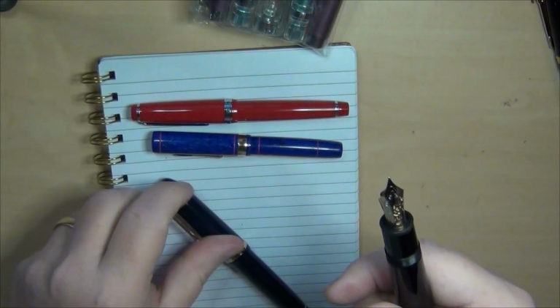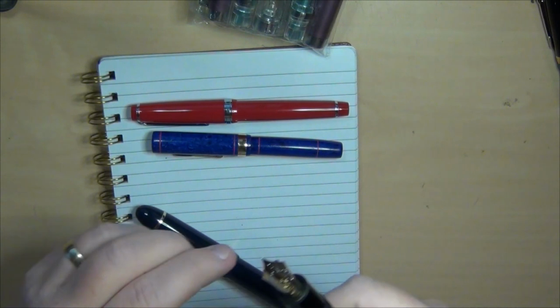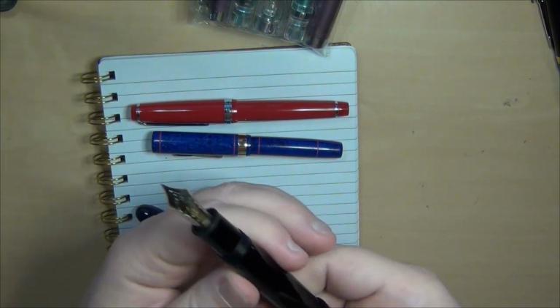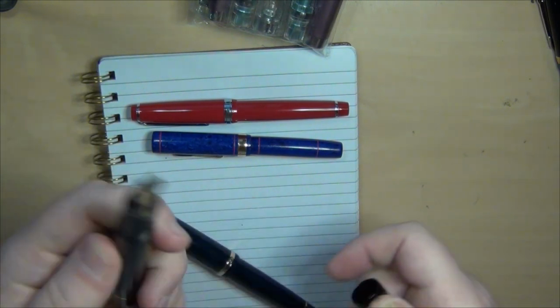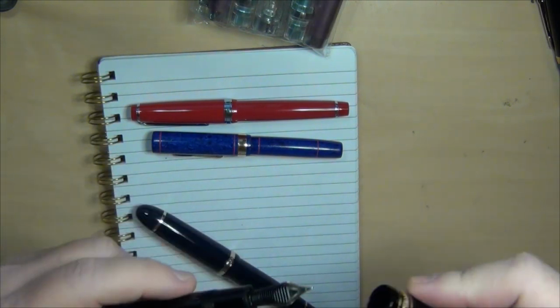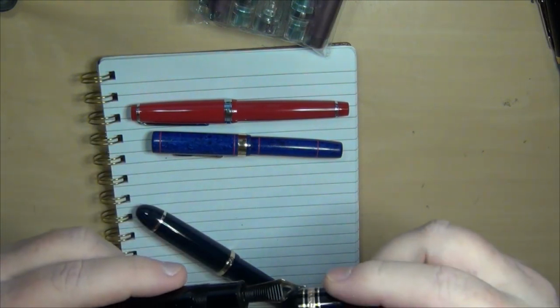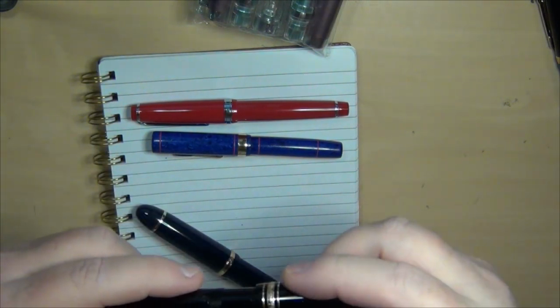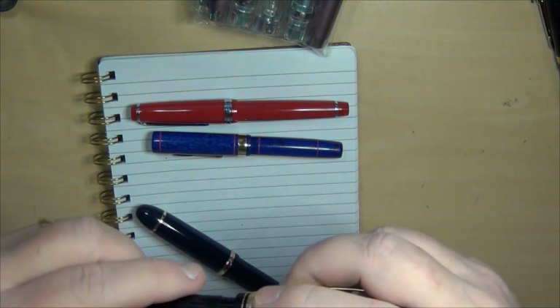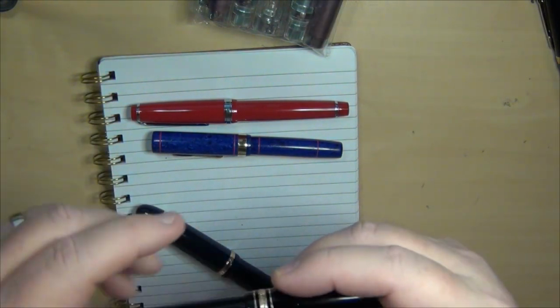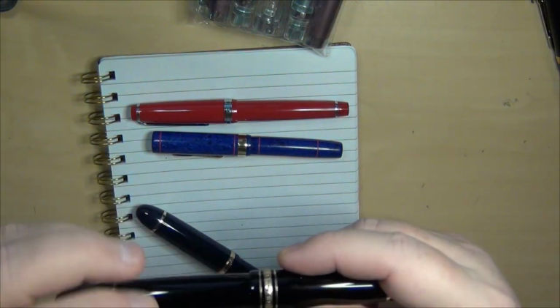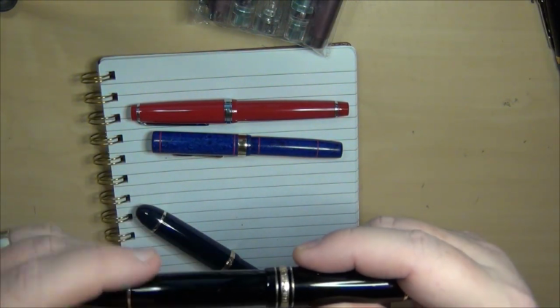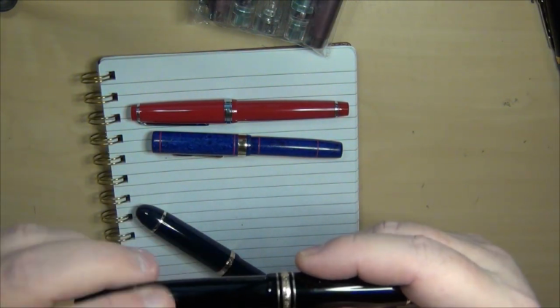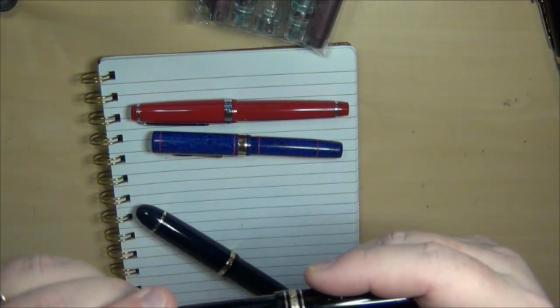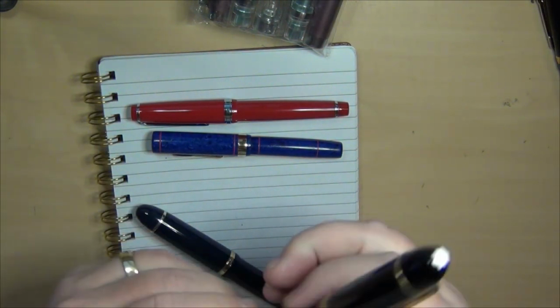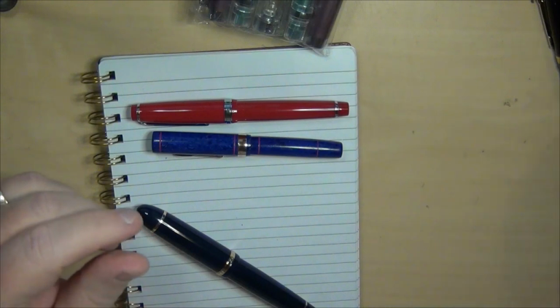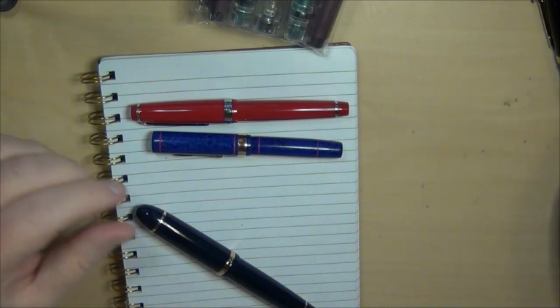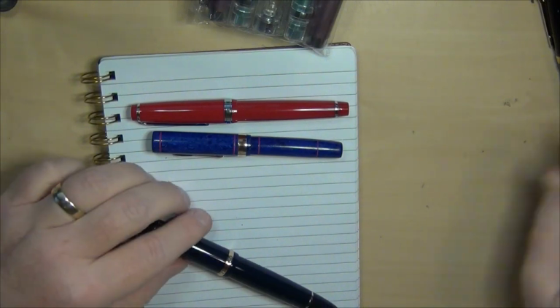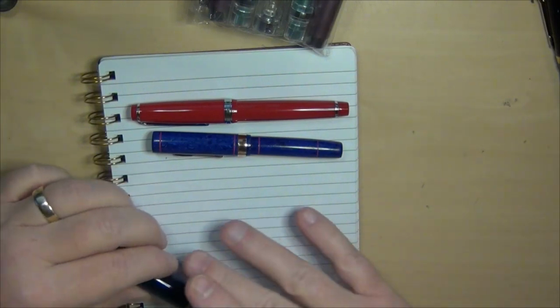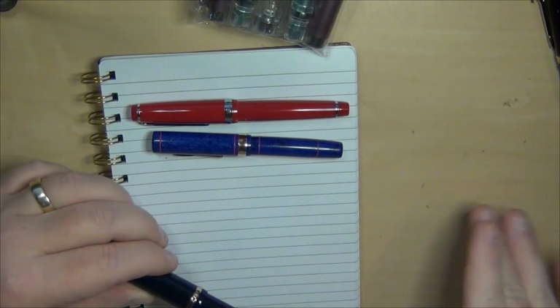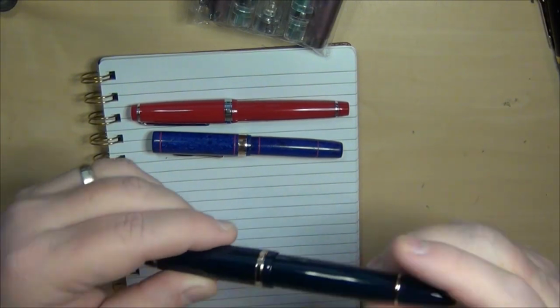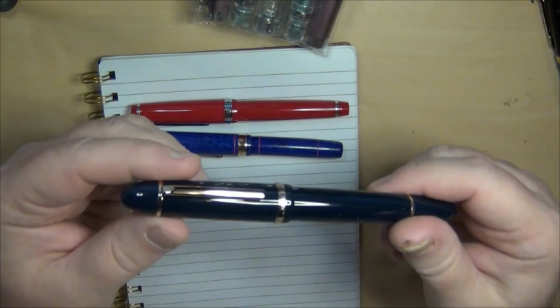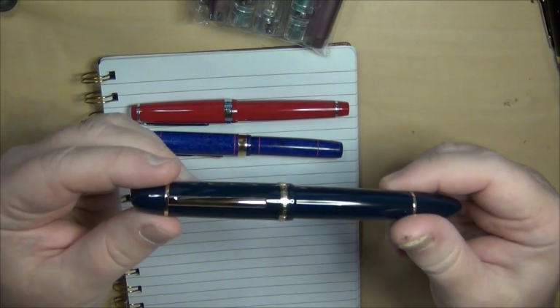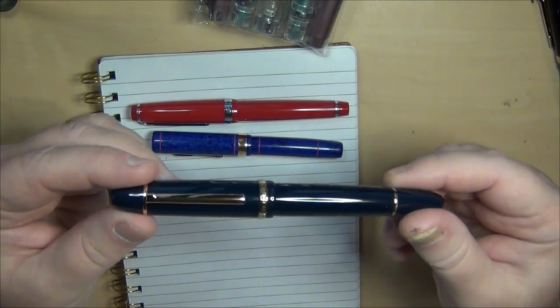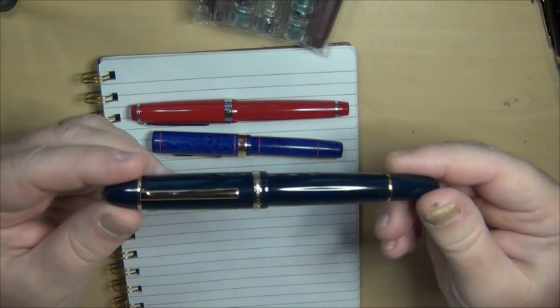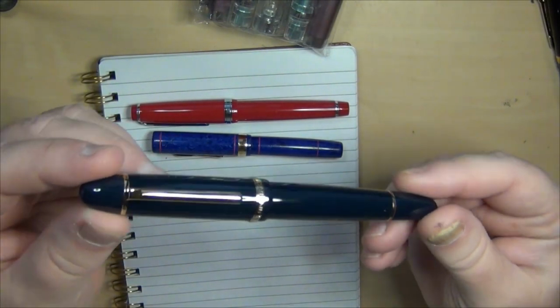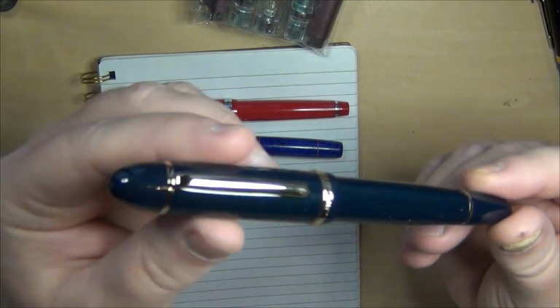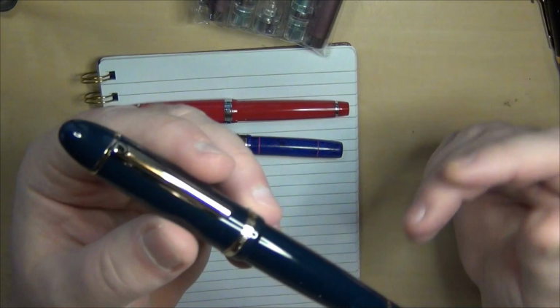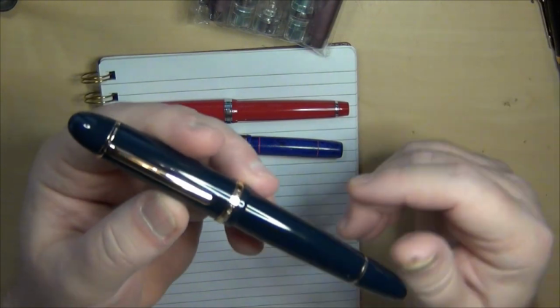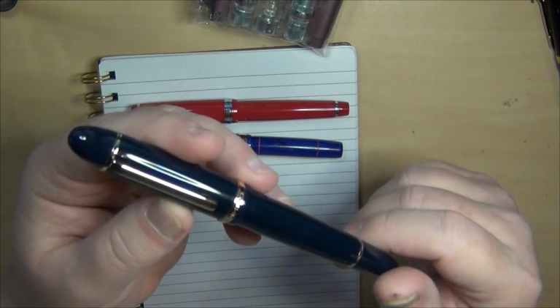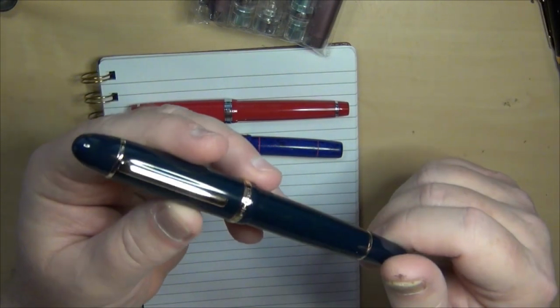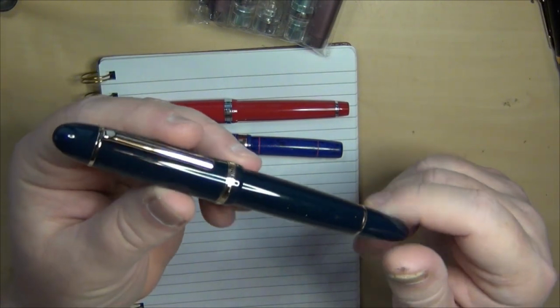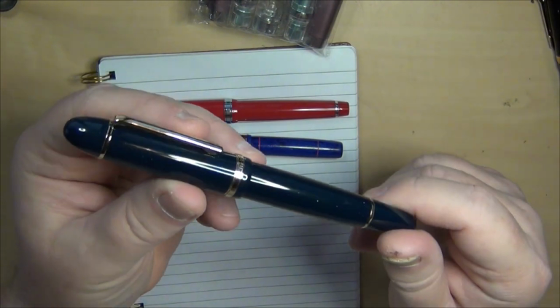I'm going to go ahead and cap that. This particular pen, the 149, is not inked up so I don't worry about that. But I do have the X159 inked up with a Waterman Mysterious Blue.